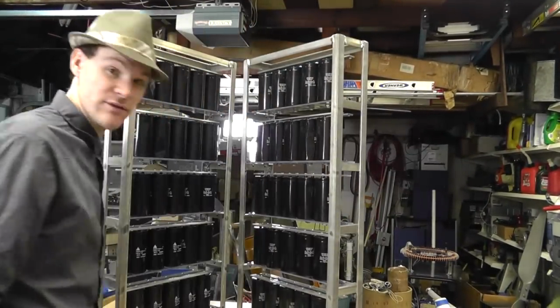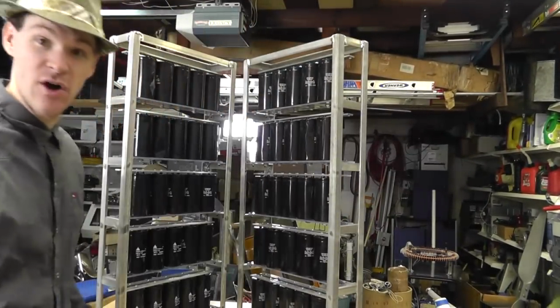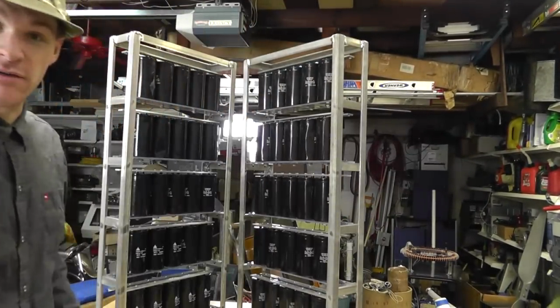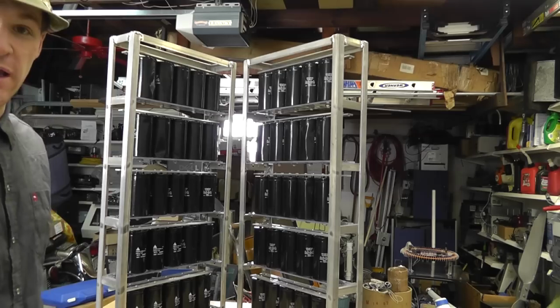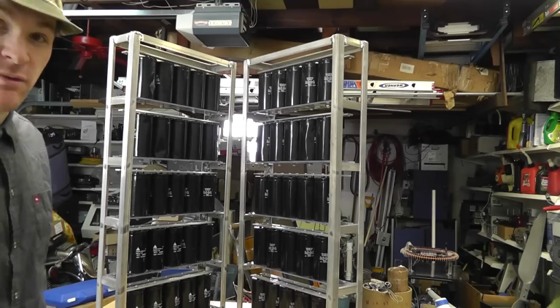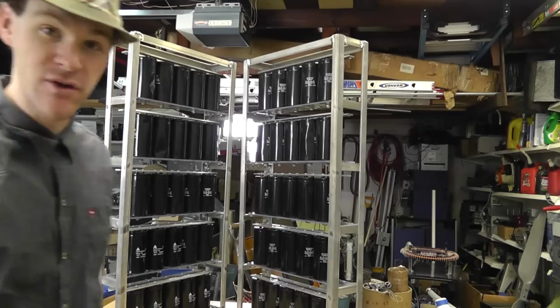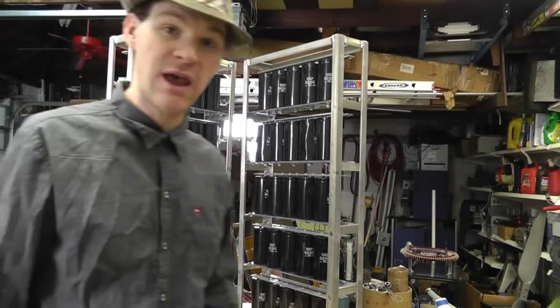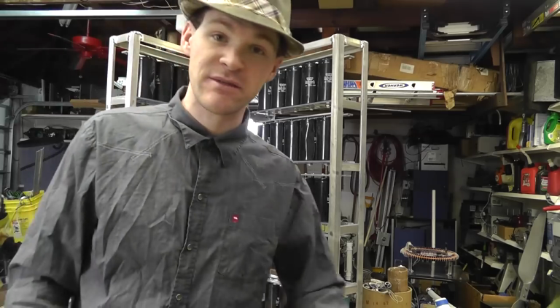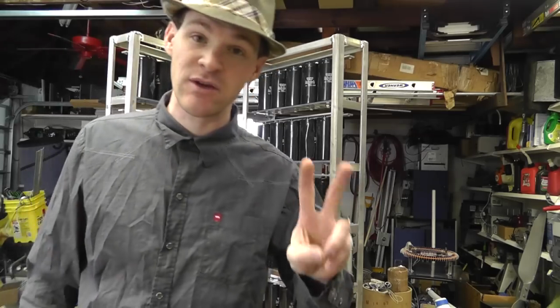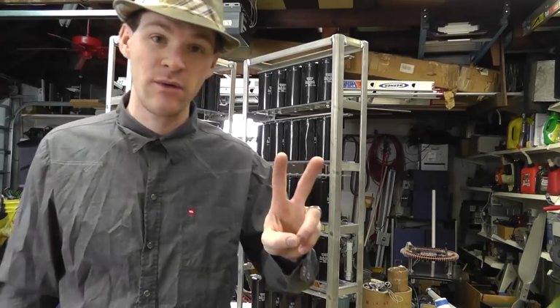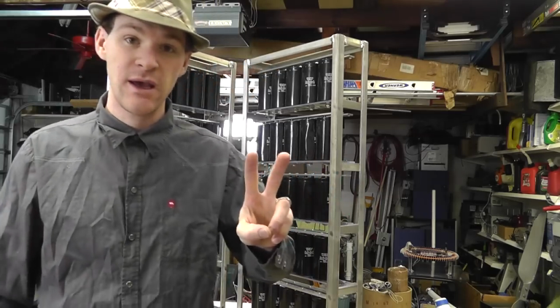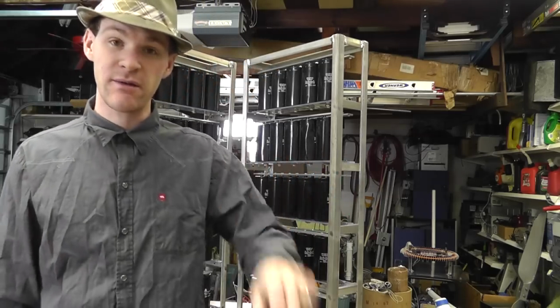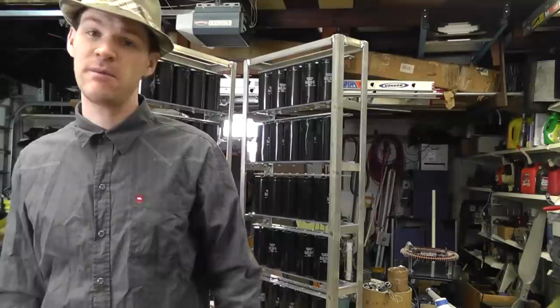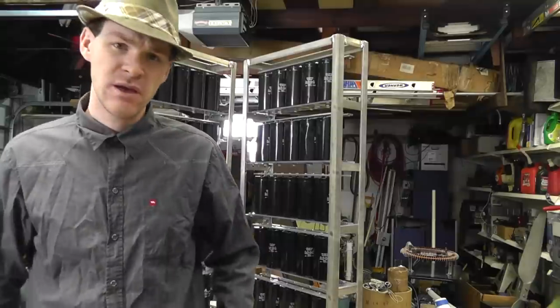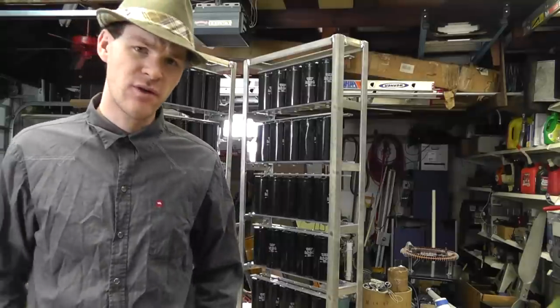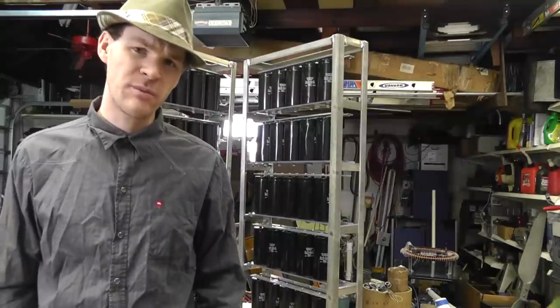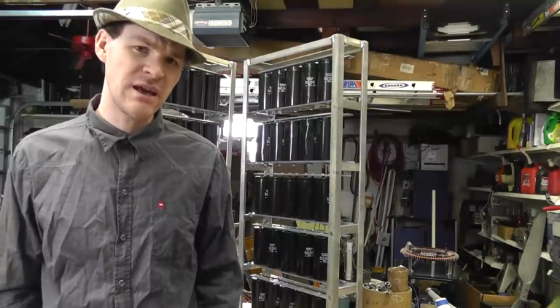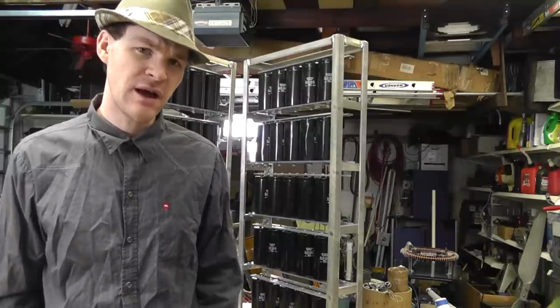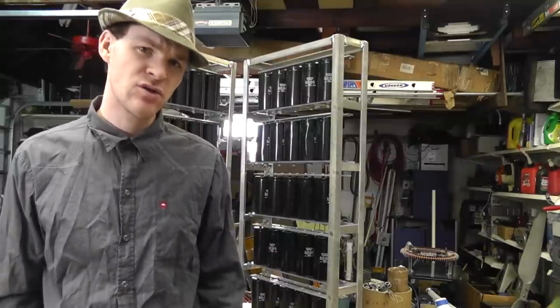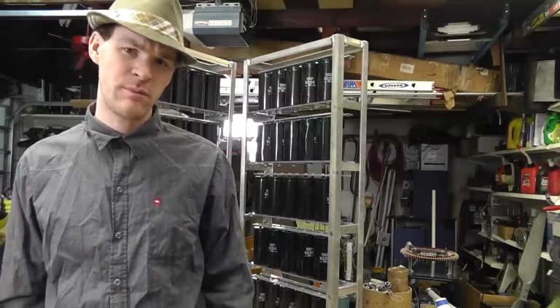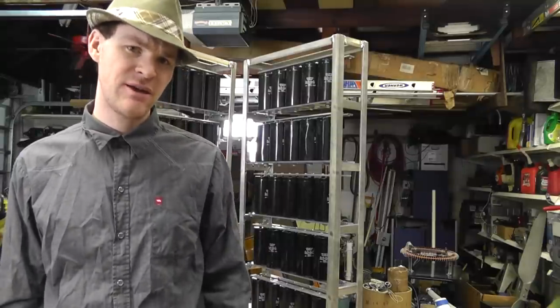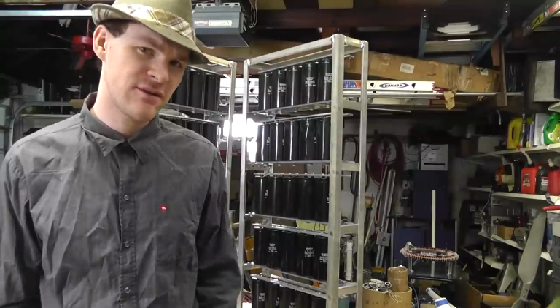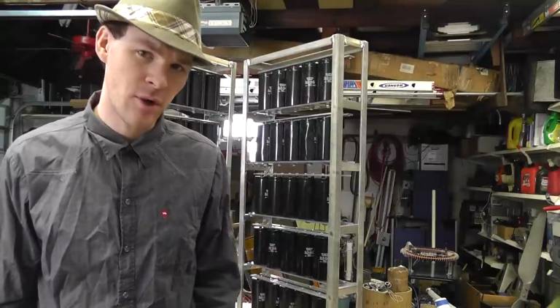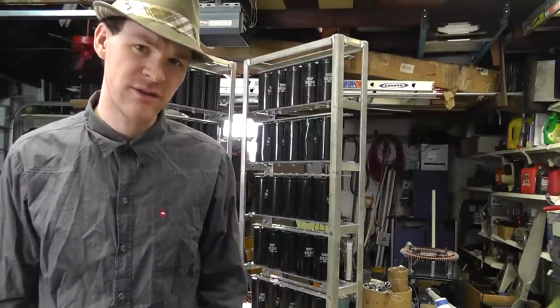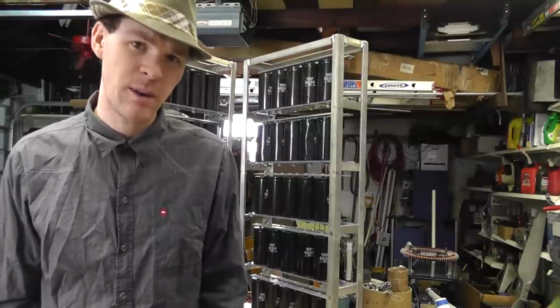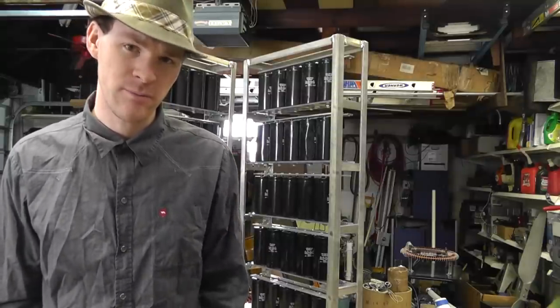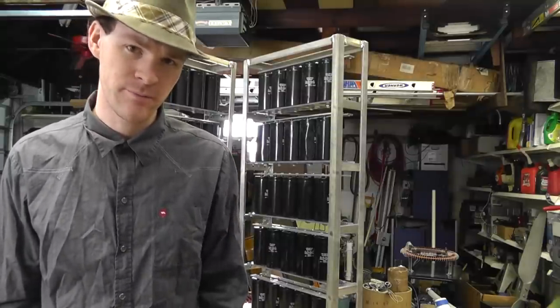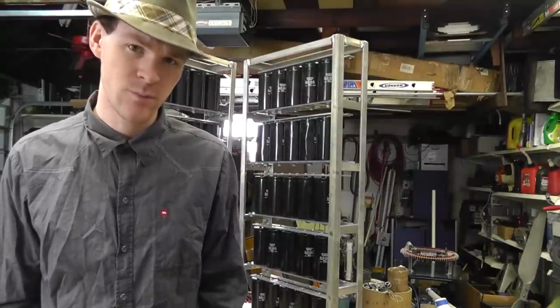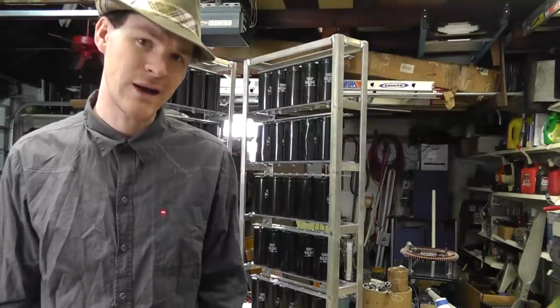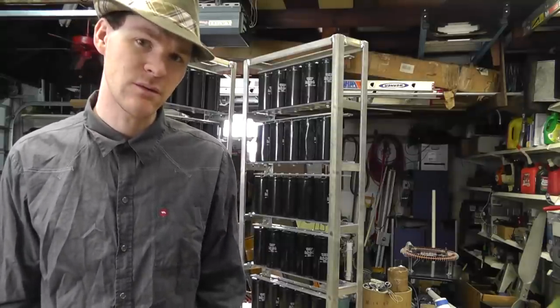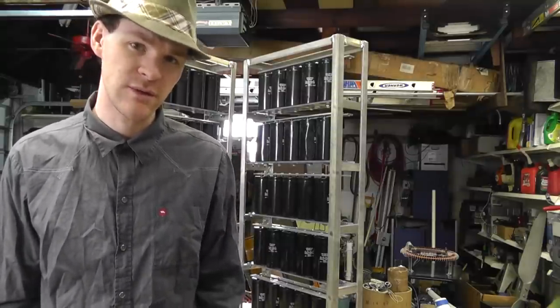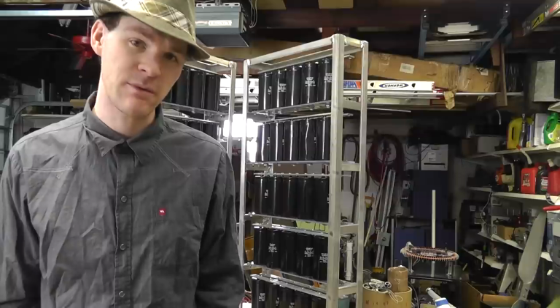Awesome sauce. Alright guys, well have a good day. Peace and love to you all. And of course, by the end of it, I'm sure I will be attempting to dump all this into the popper. Why not — see what happens.